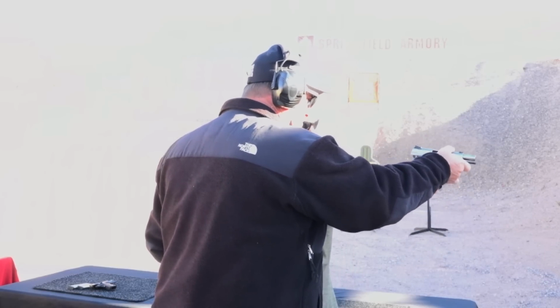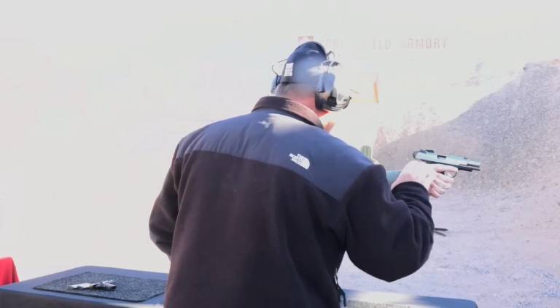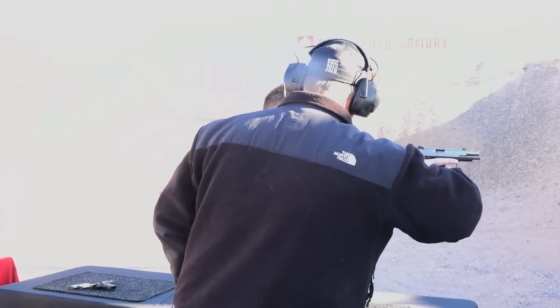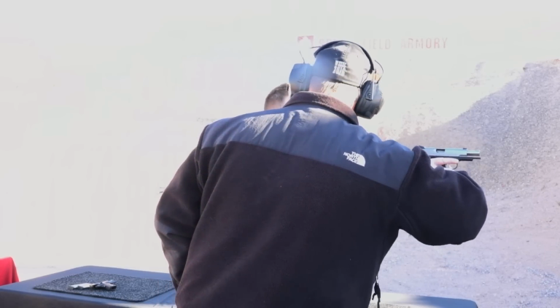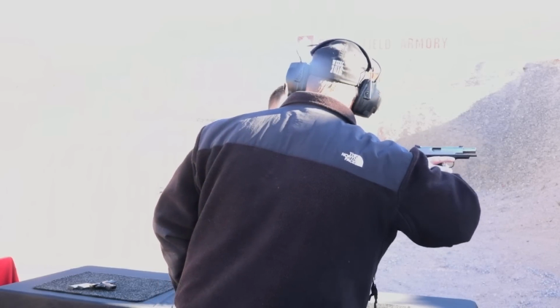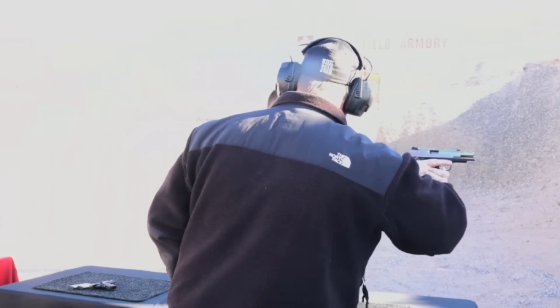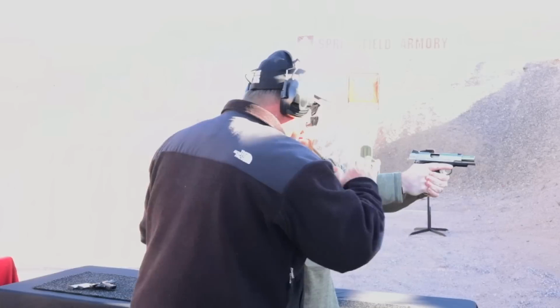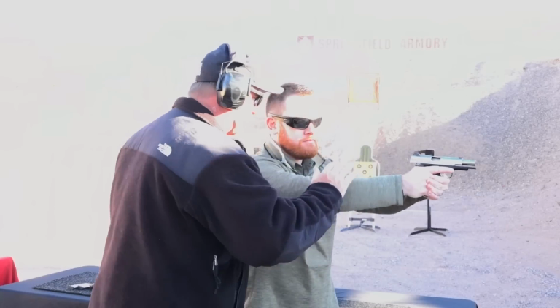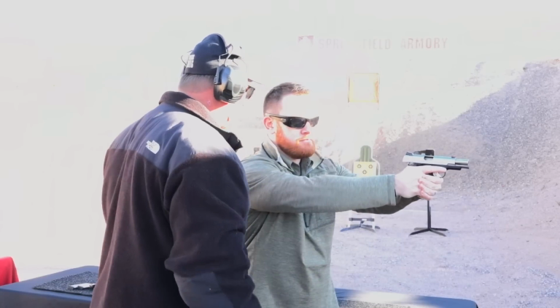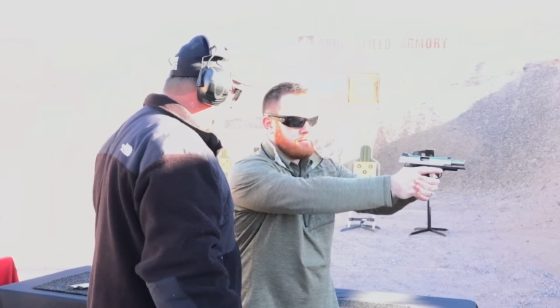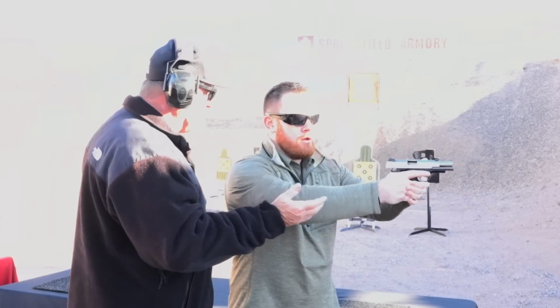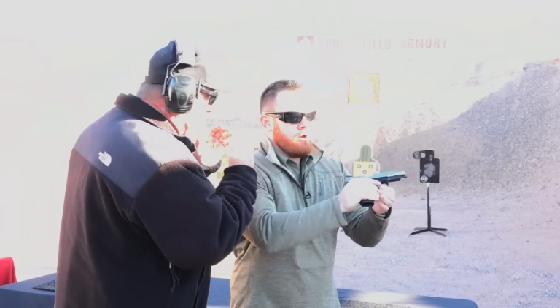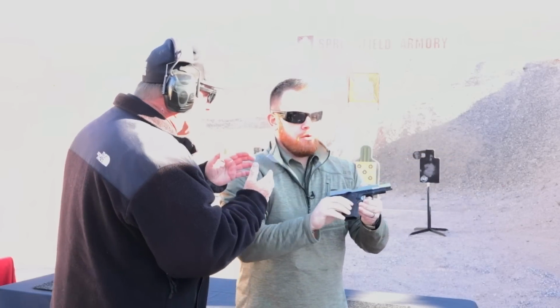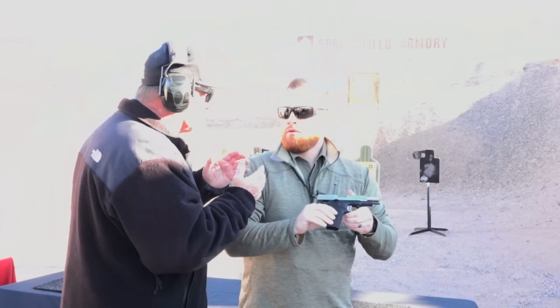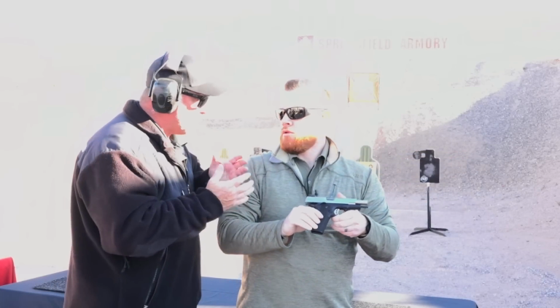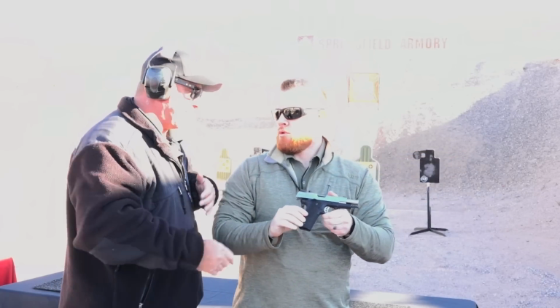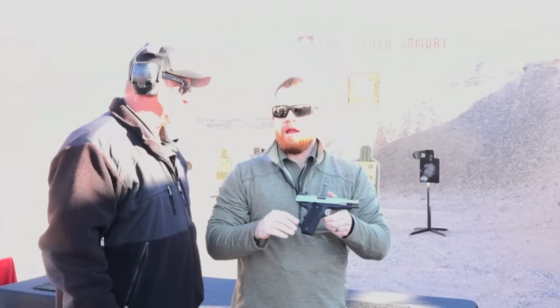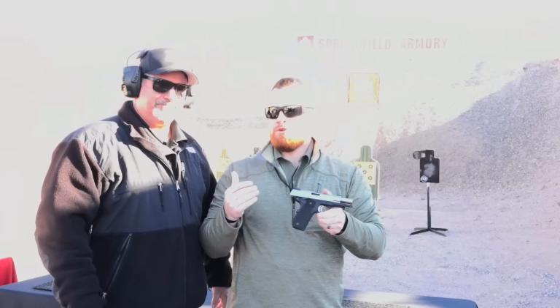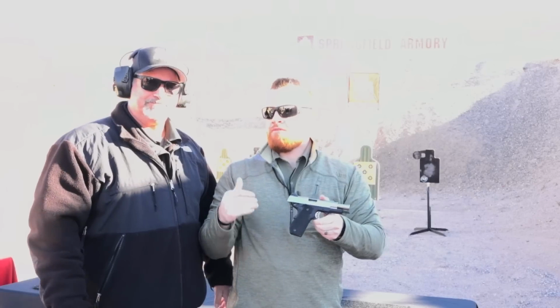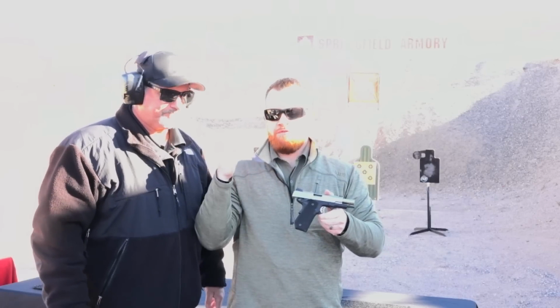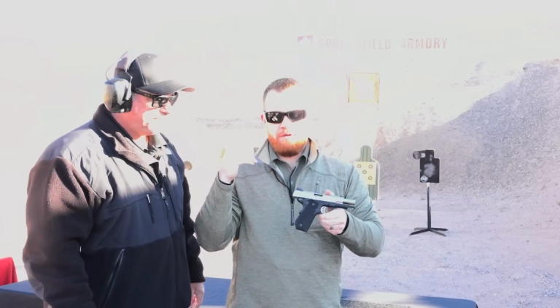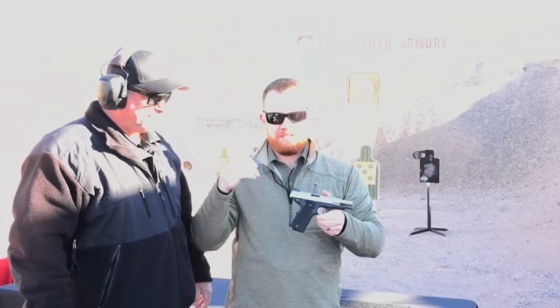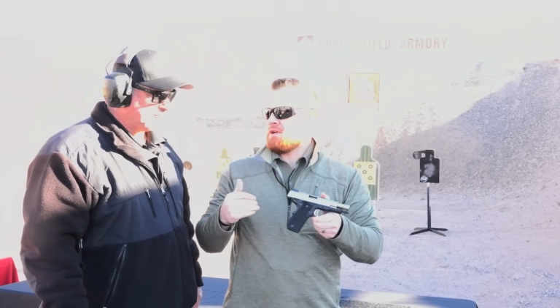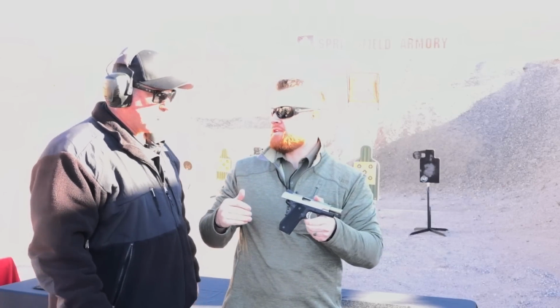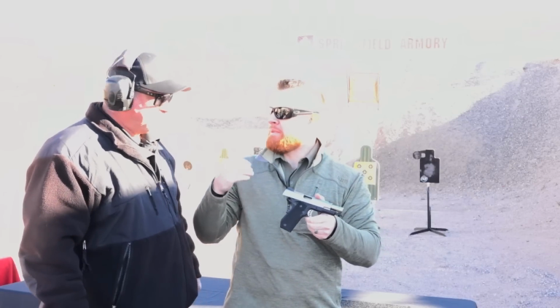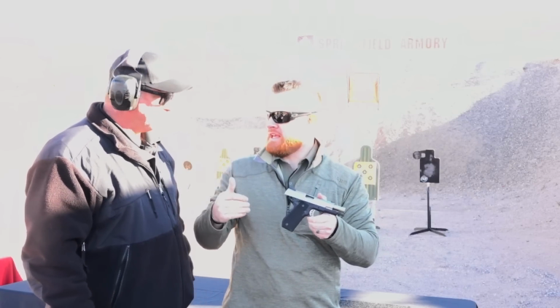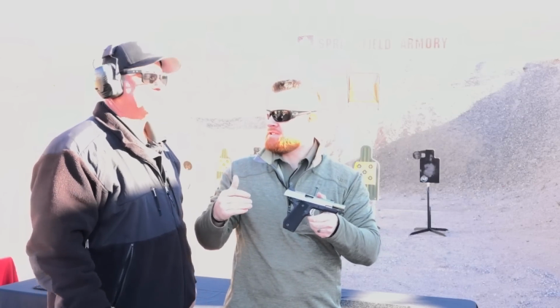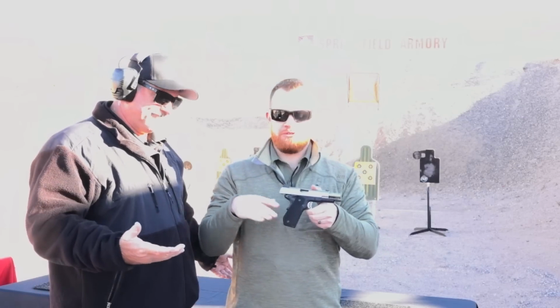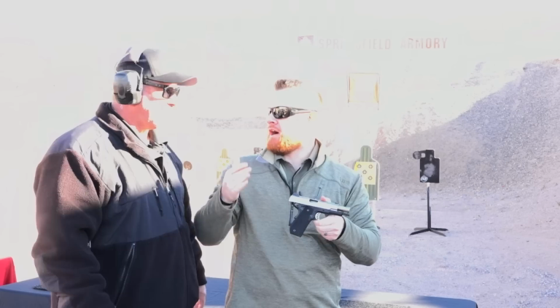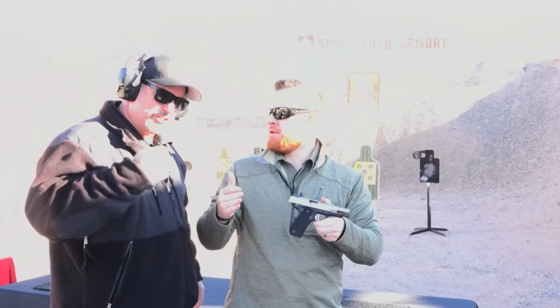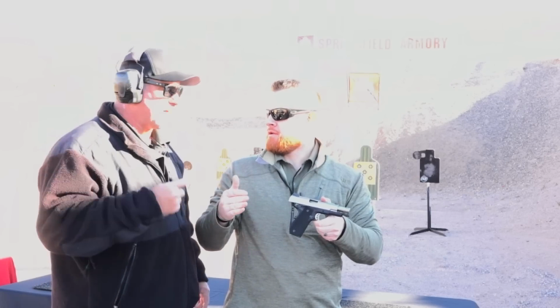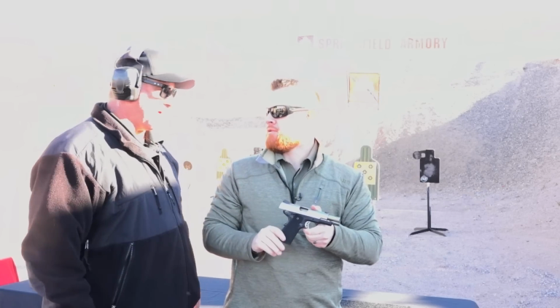So immediately you start tensioning your wrists and your forearms — that's the part that has to be tight. It can't be loose and still control the gun well in rapid fire. And that's what you really want for those fast follow-on shots that are going to impact in the same place. You want to return the gun as quickly as possible.